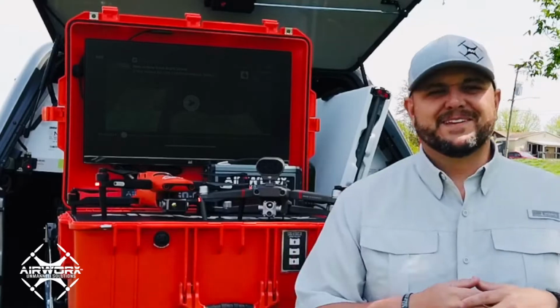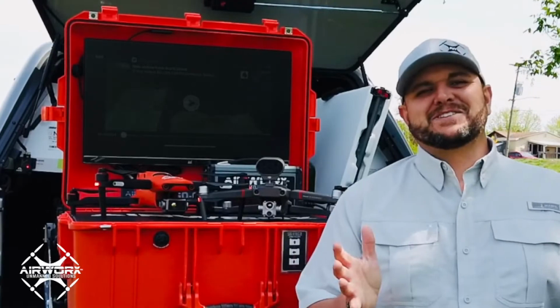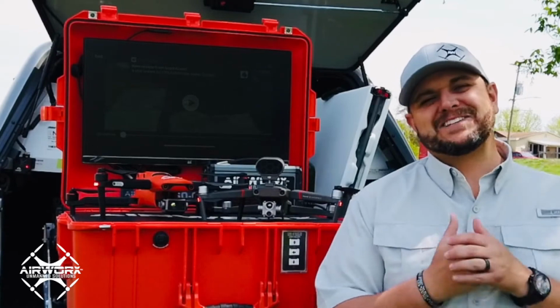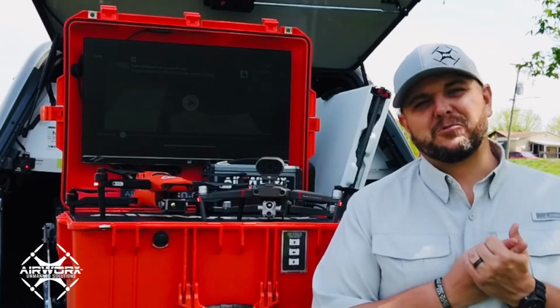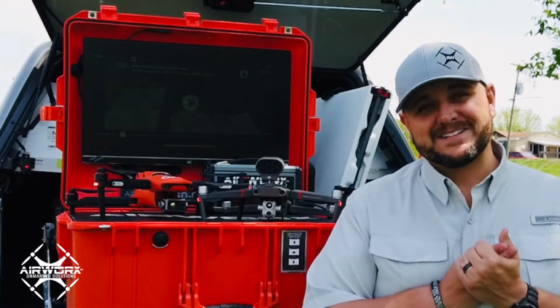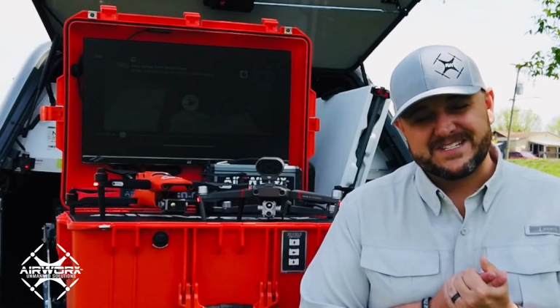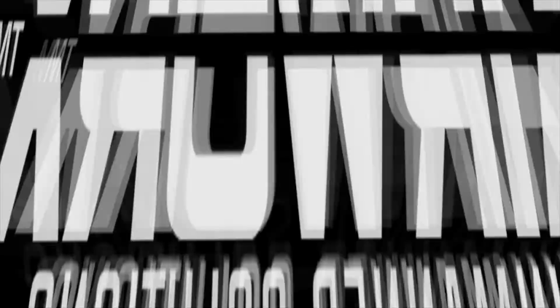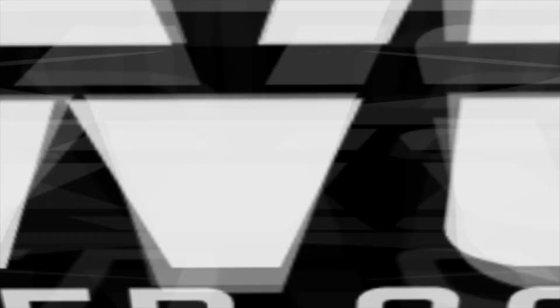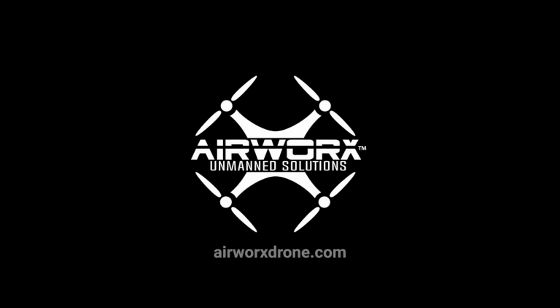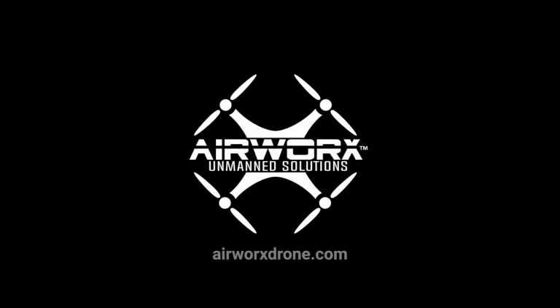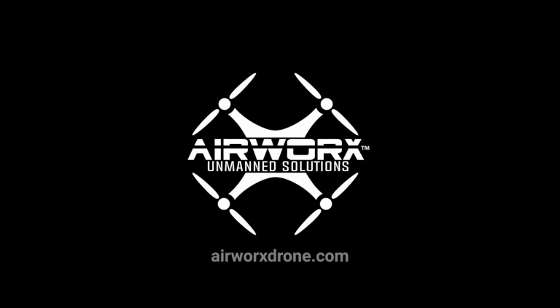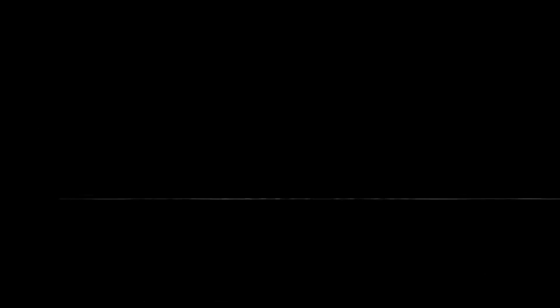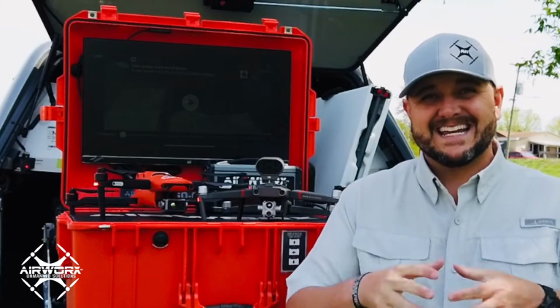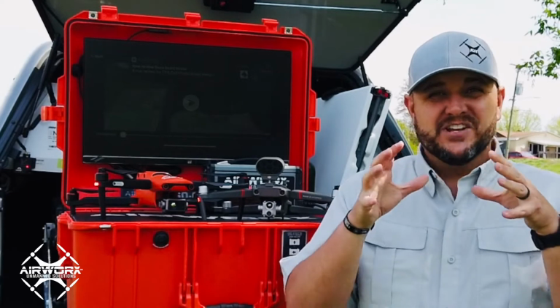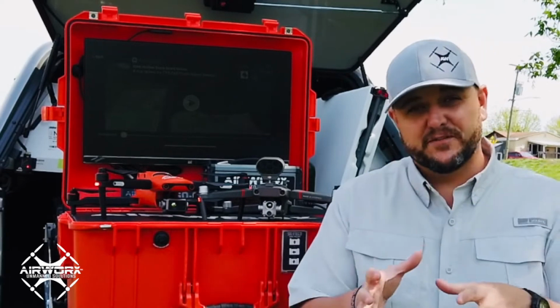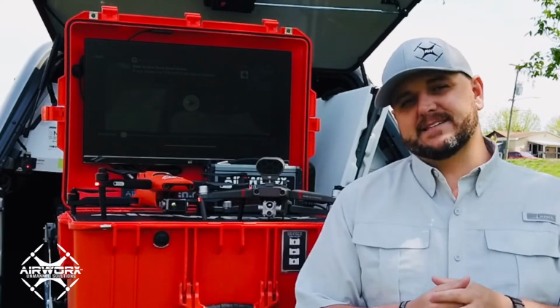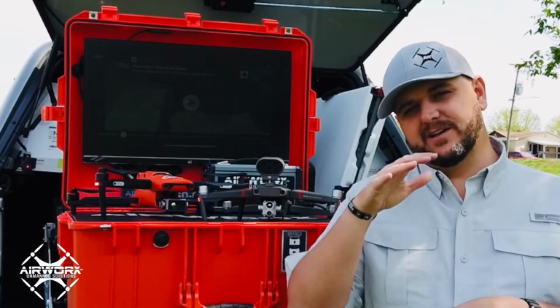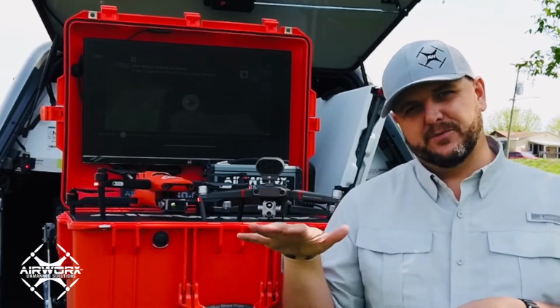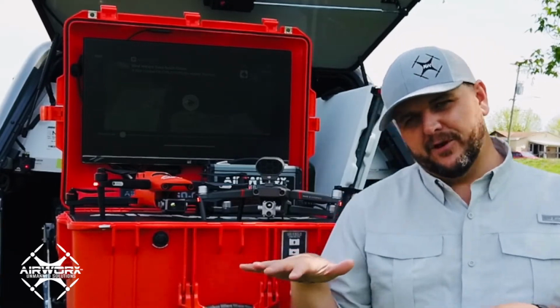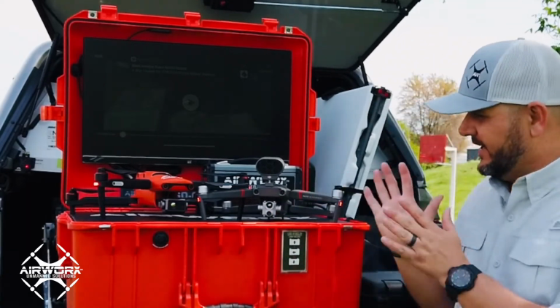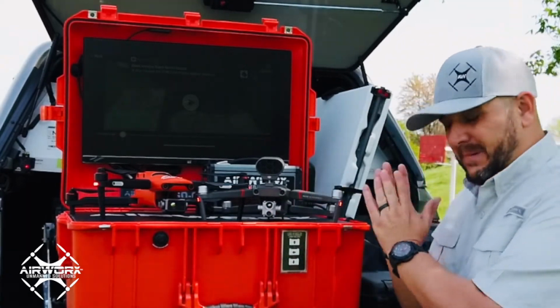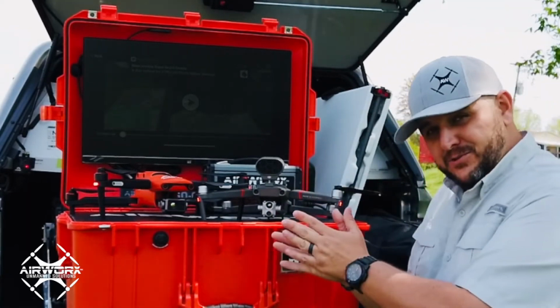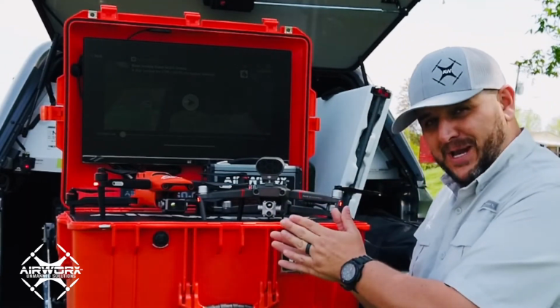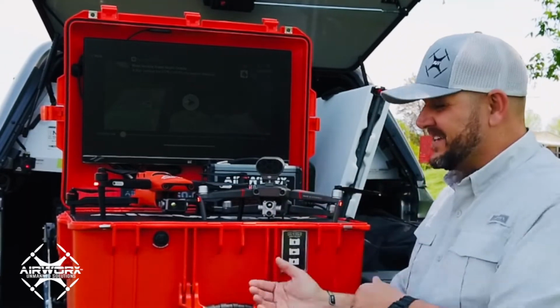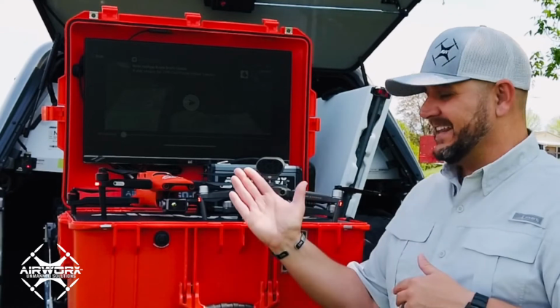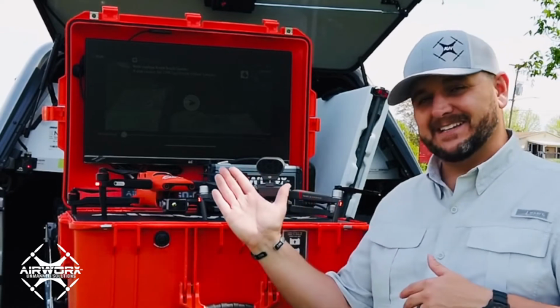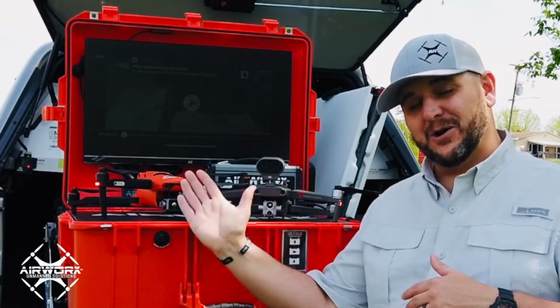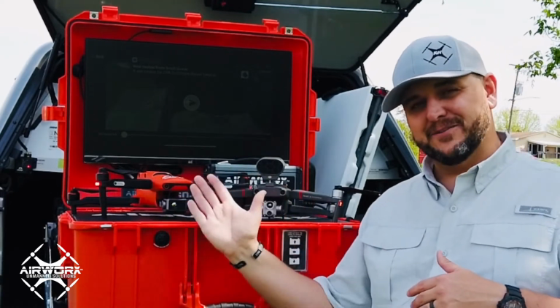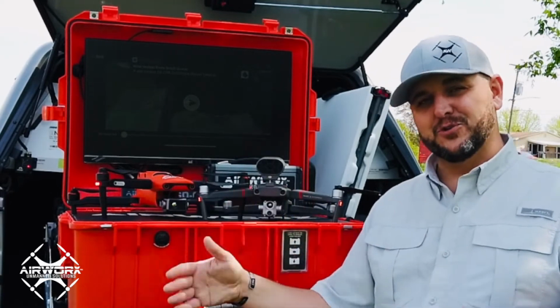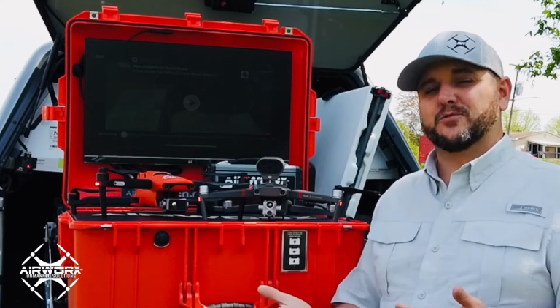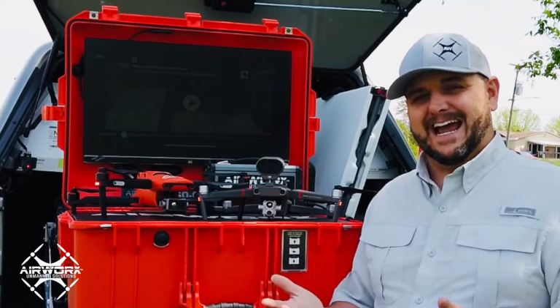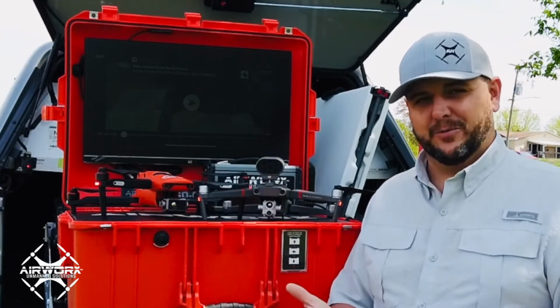Hey everybody, it's Stephen Baxley here with Airworks Unmanned Solutions. I want to take just a few minutes and do a brief overlay of the Mavic 2 Enterprise Advanced and the Autel Evo 2 Dual with the 640T iRay Thermal.